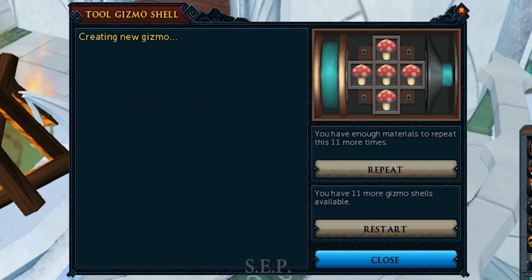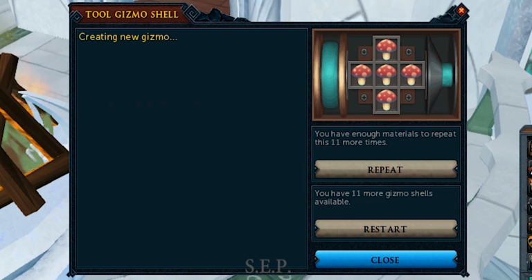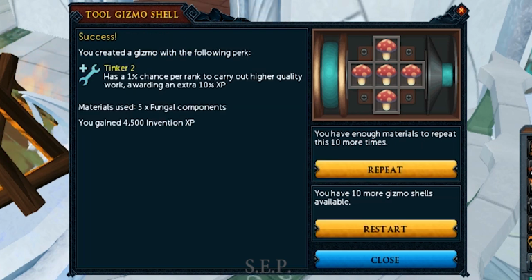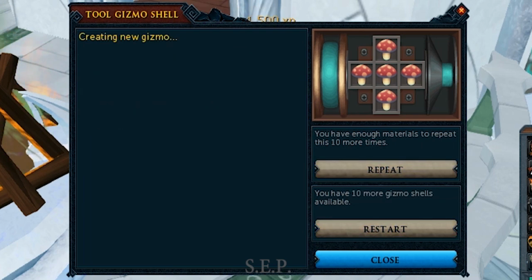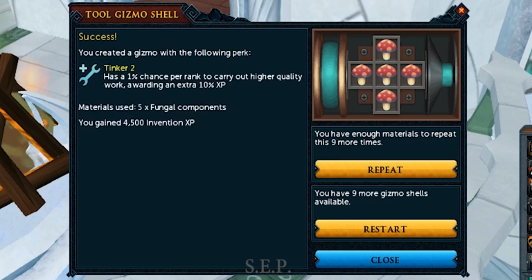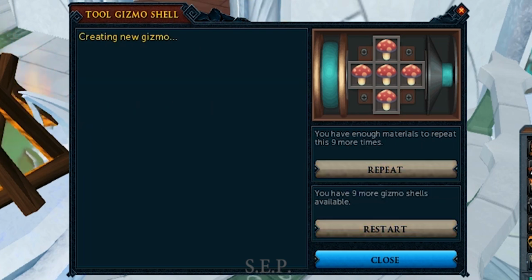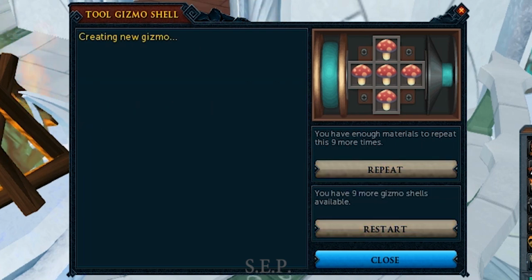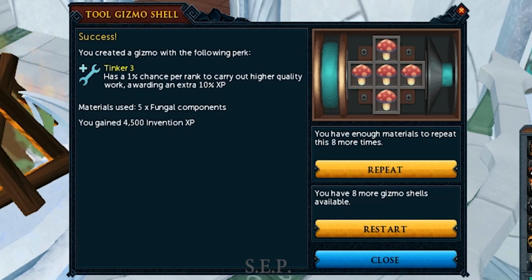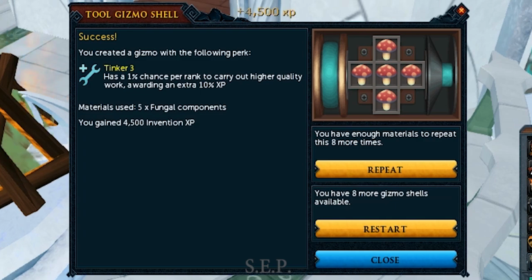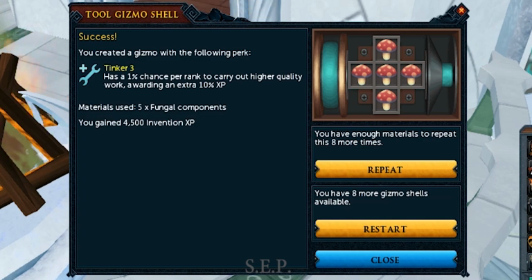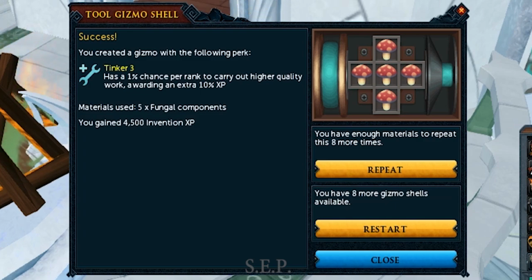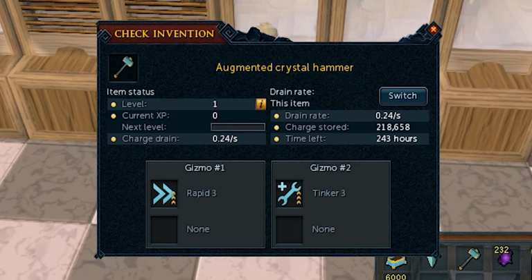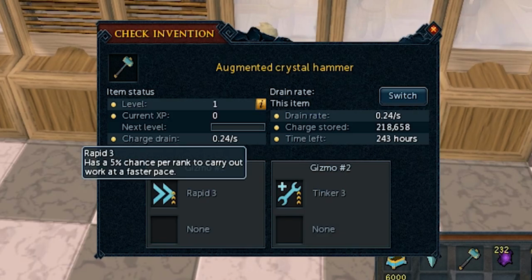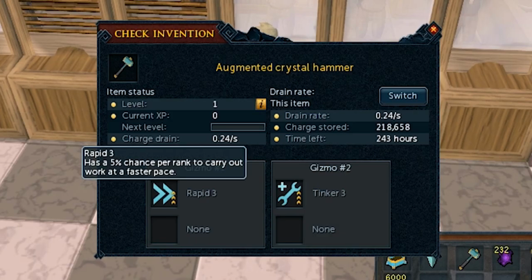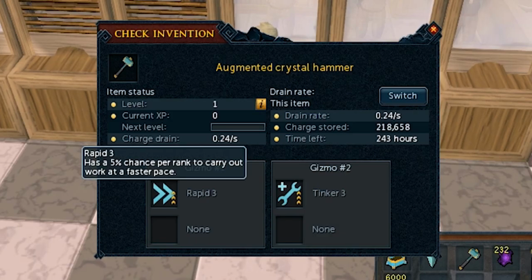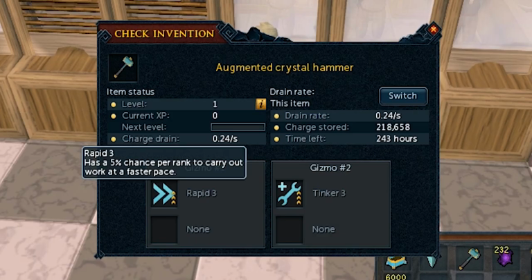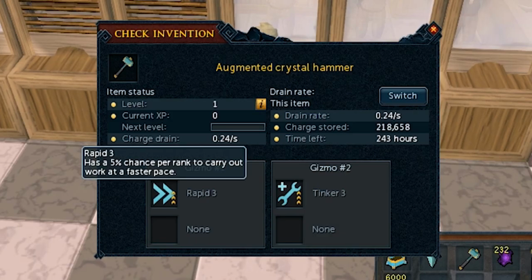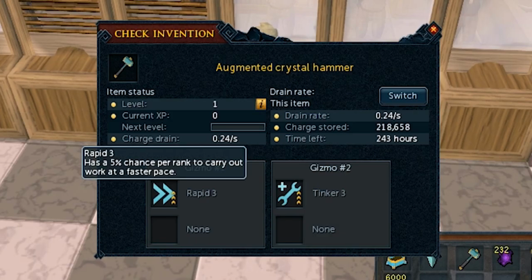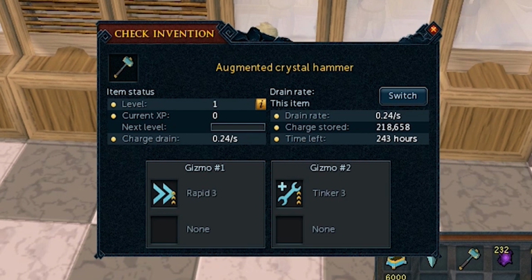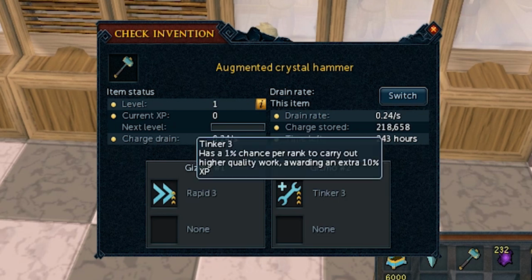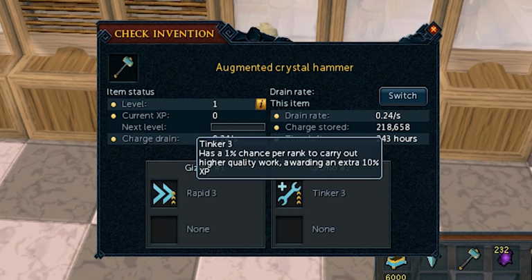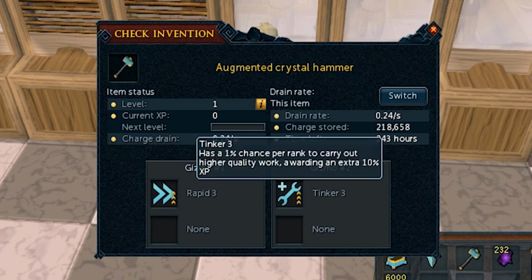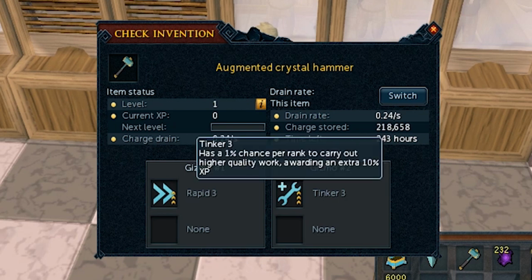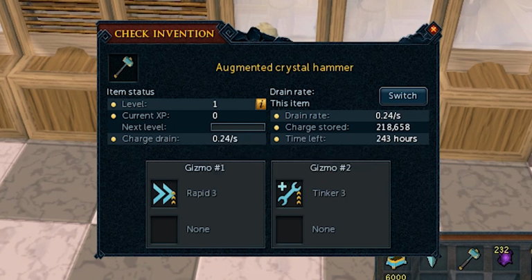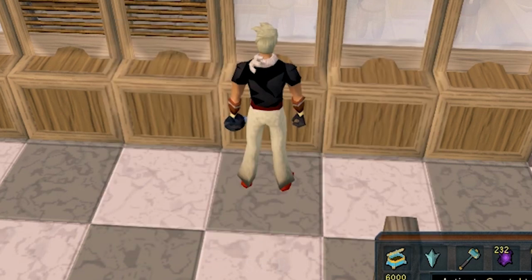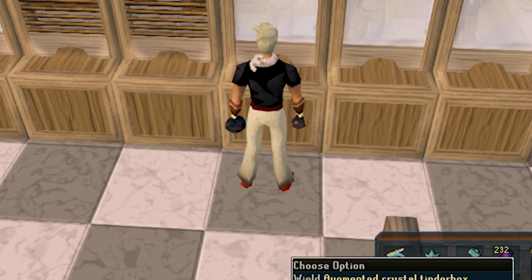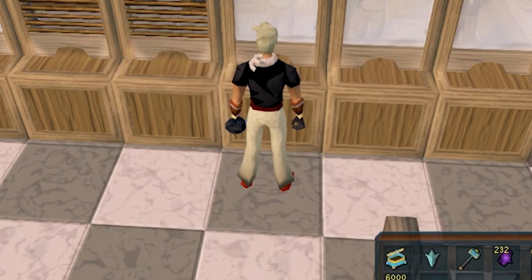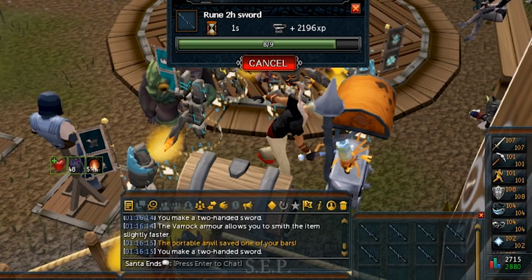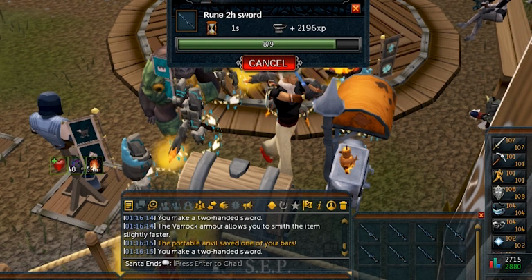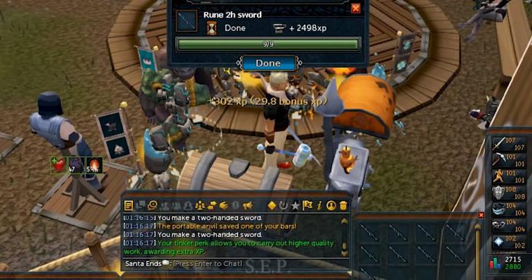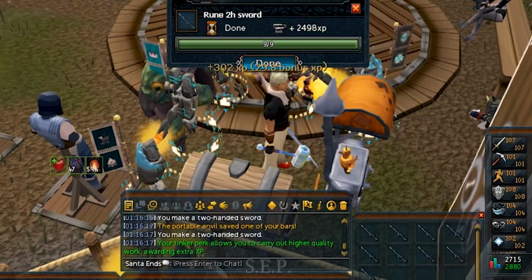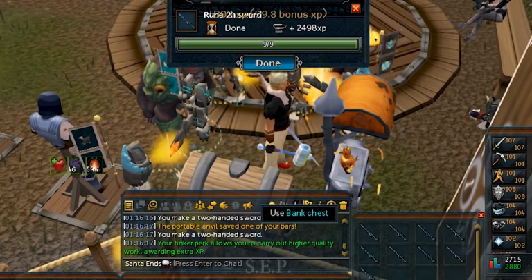Some of you may ask, why not use clockwork? Because clockwork is really expensive — you have to disassemble Dwarven cannons. But for fungal components, it's really dirt cheap. You can get 4 components for every Ganodermic boot or glove you disassemble, and they cost about 20k at current prices.